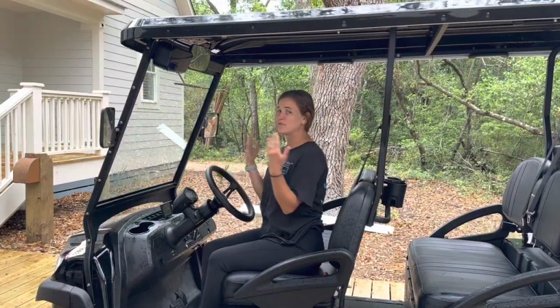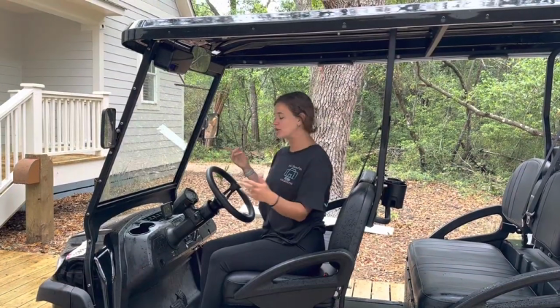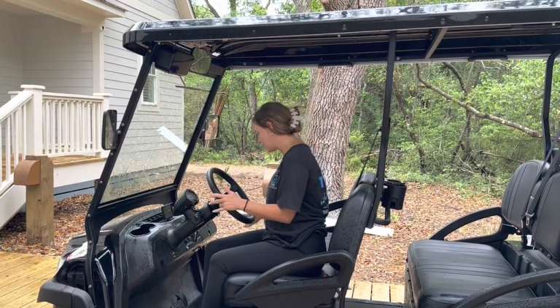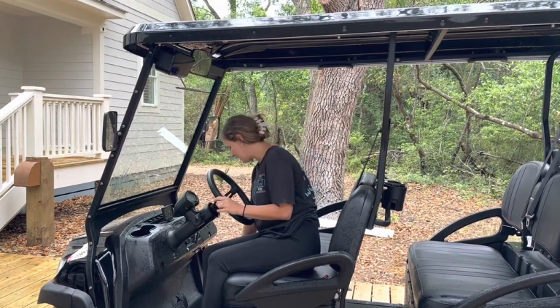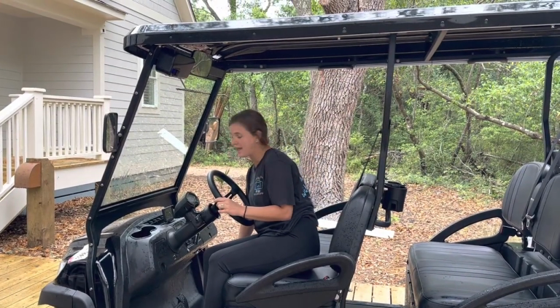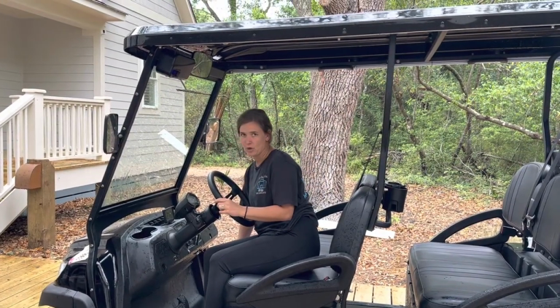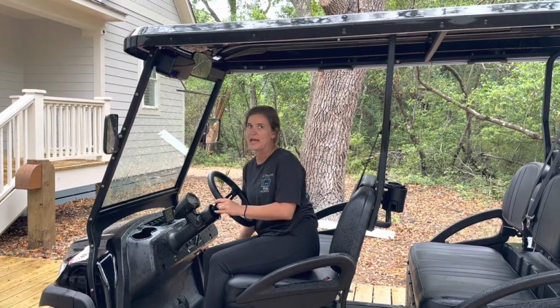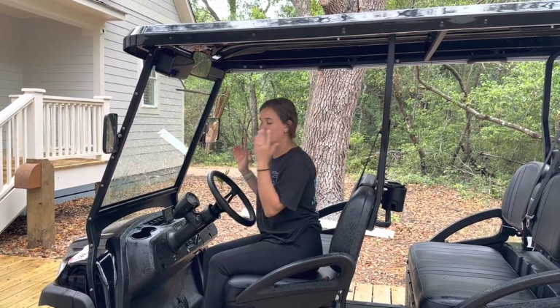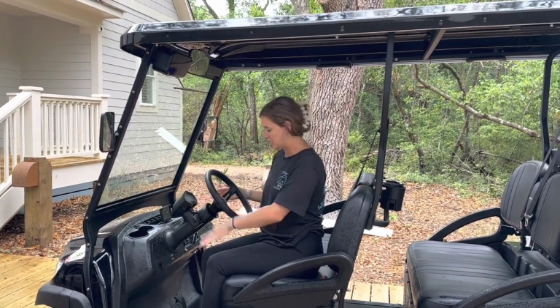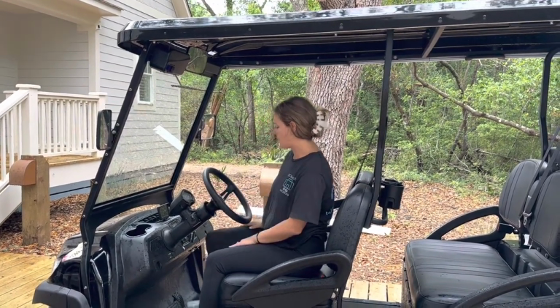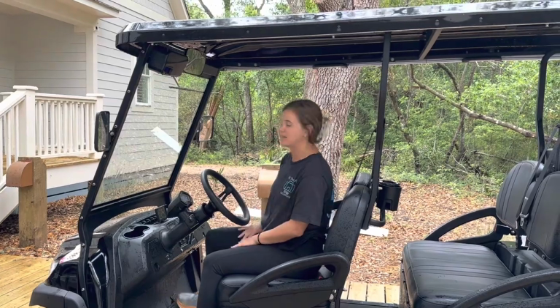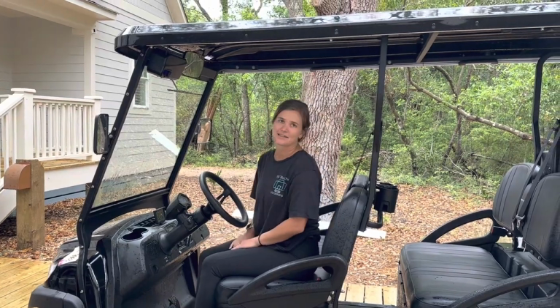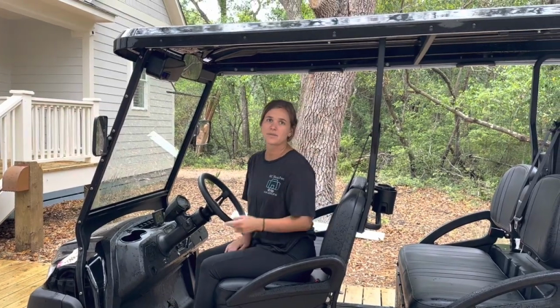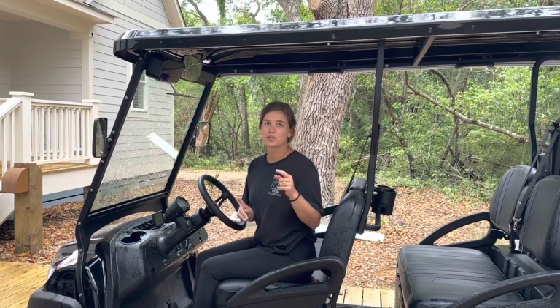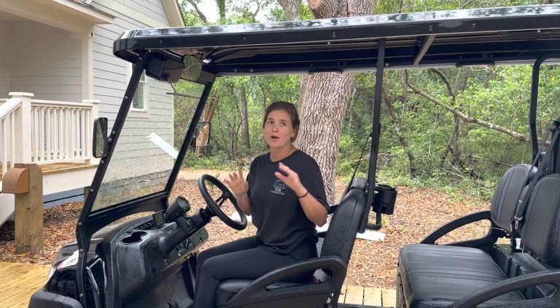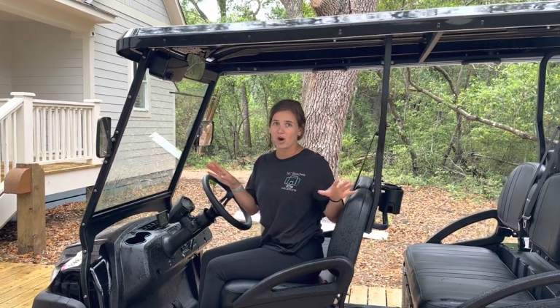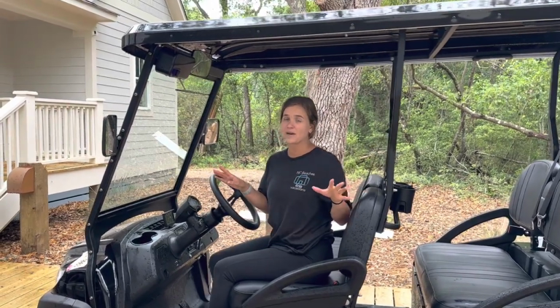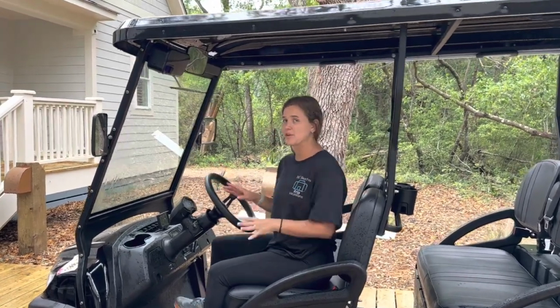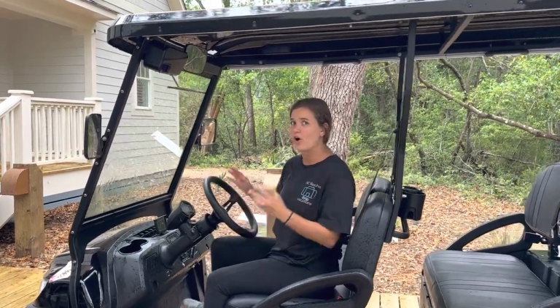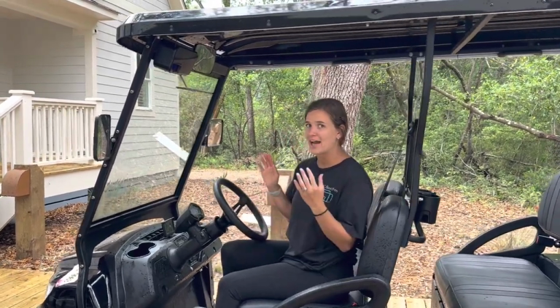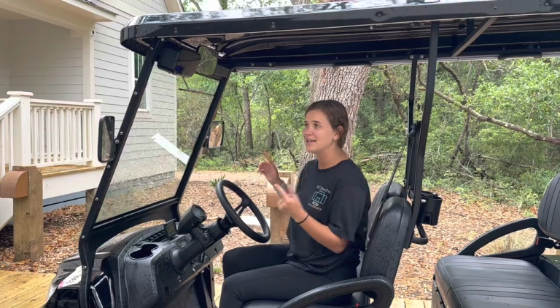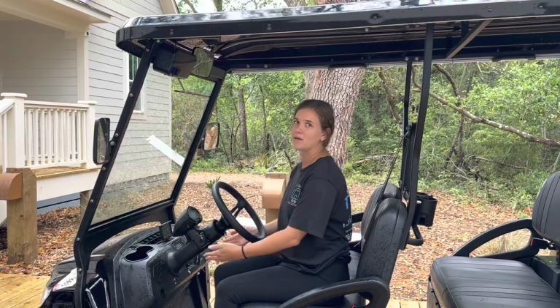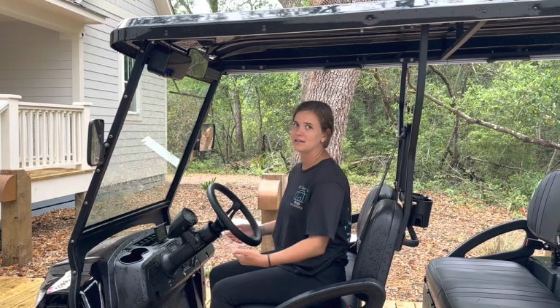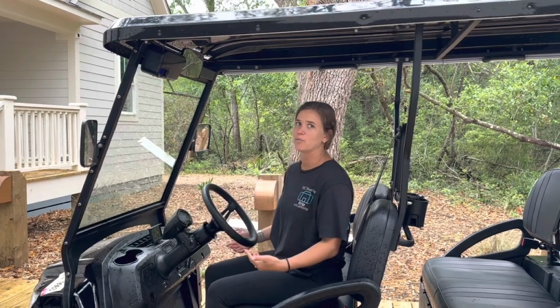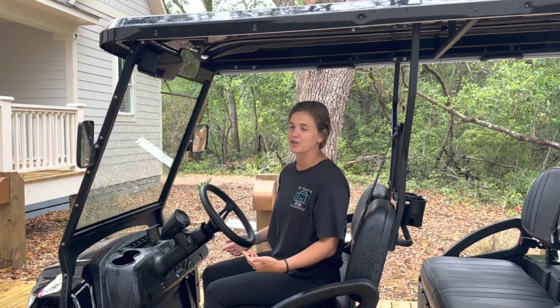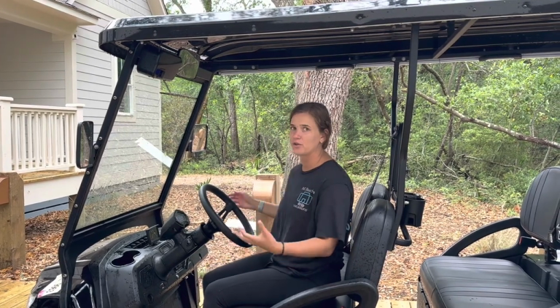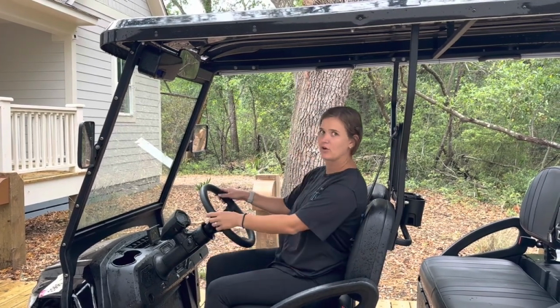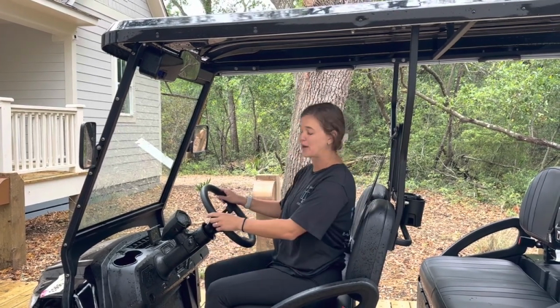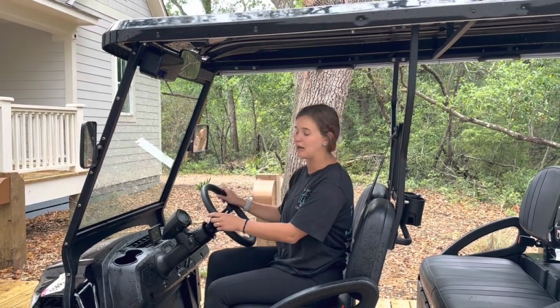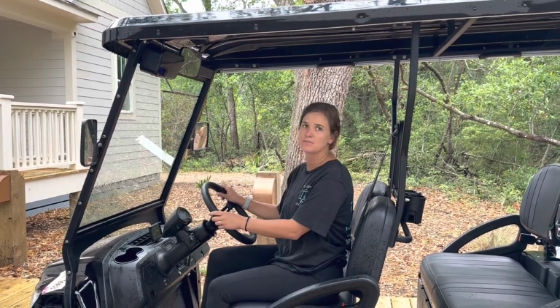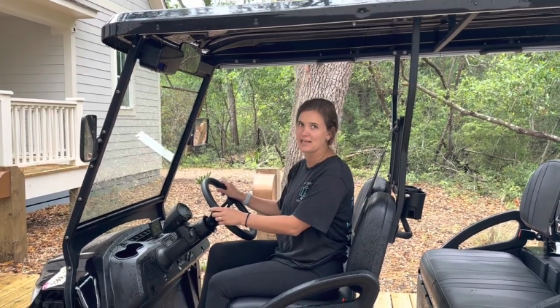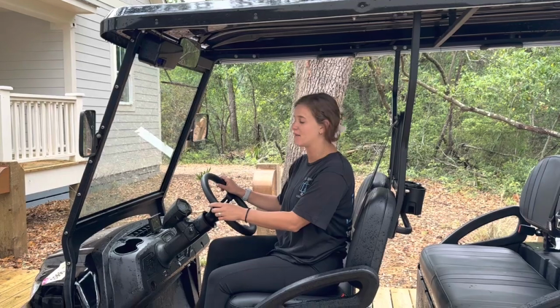To move forward, put it in F mode and it'll go forward when you press the gas. Something important to know about this cart is that when you take your foot off the gas it automatically brakes, so you'll feel it braking without pressing on the brake.